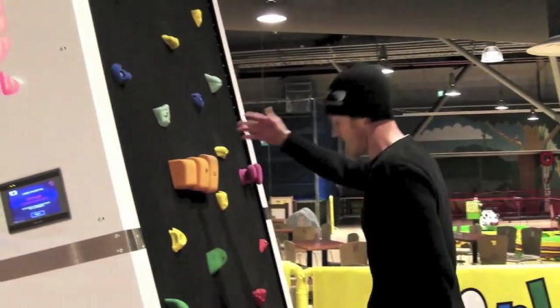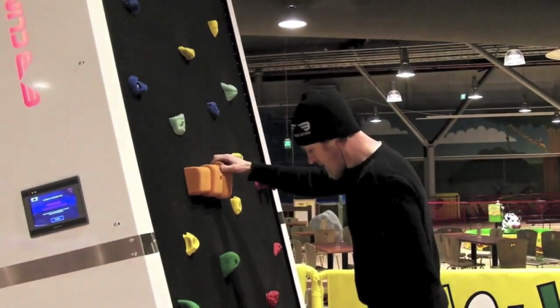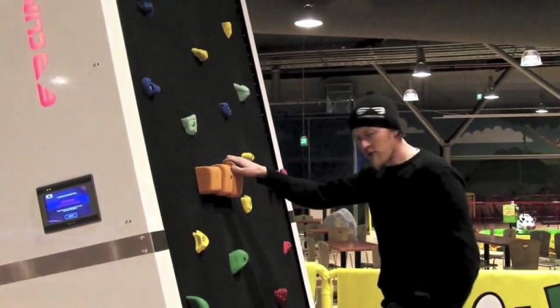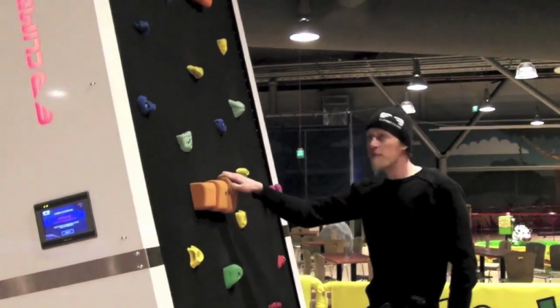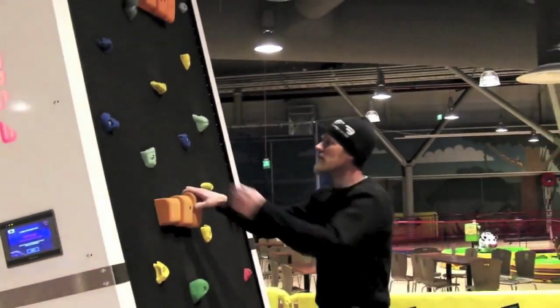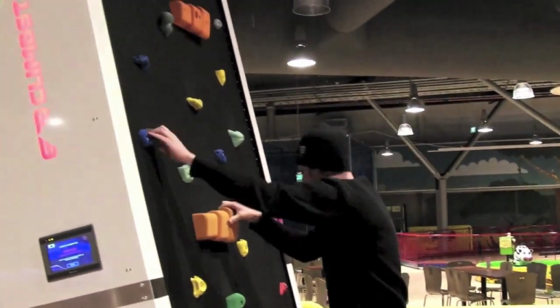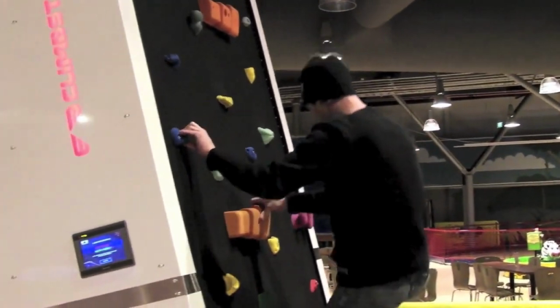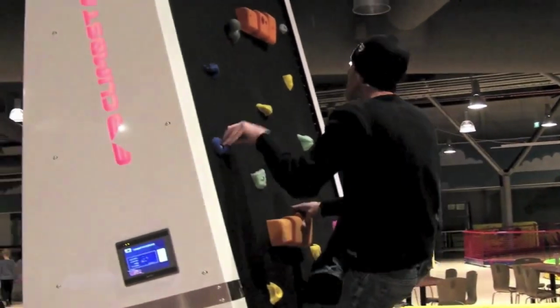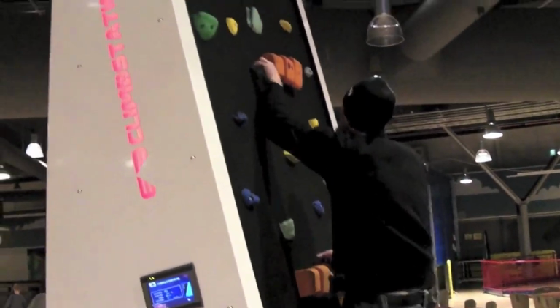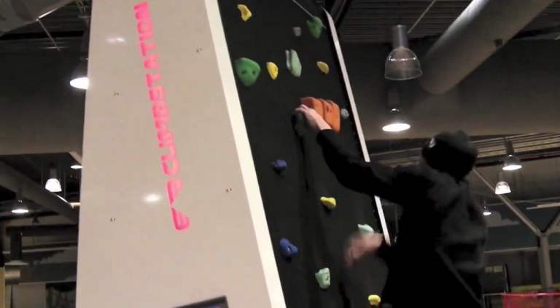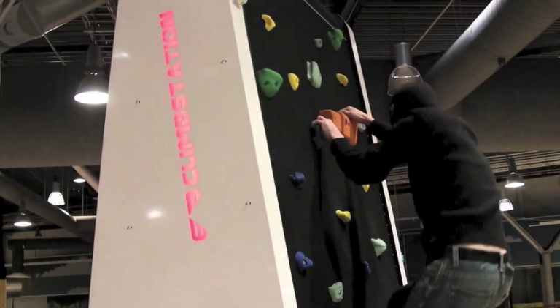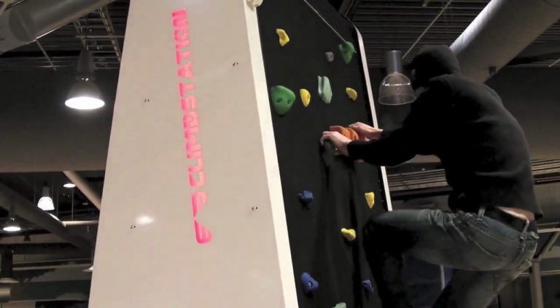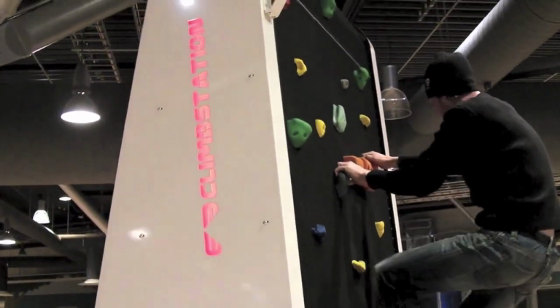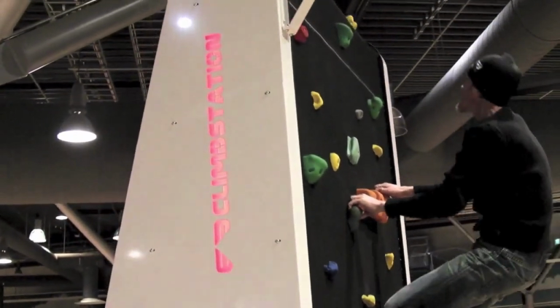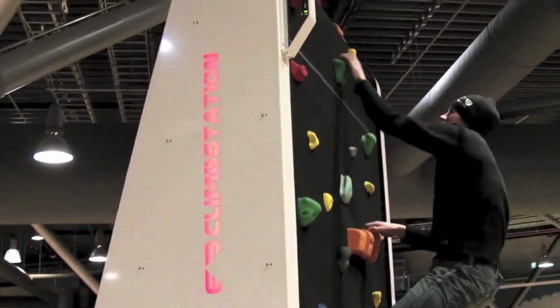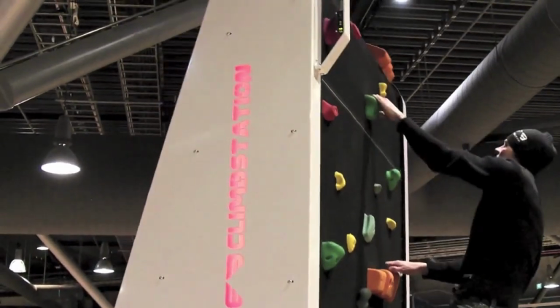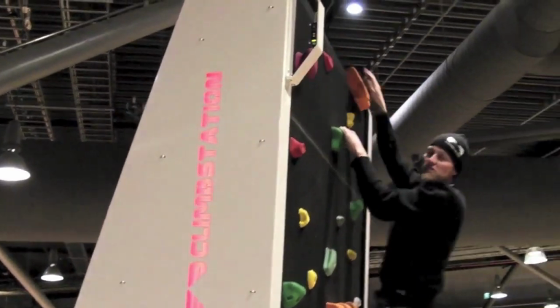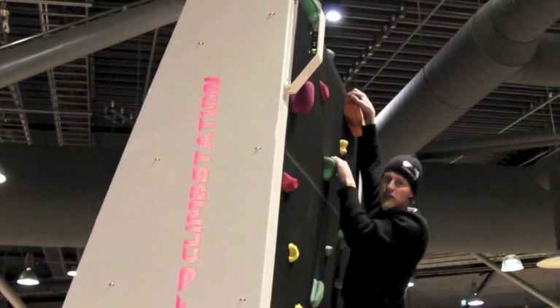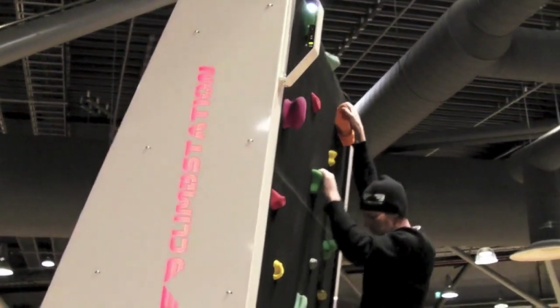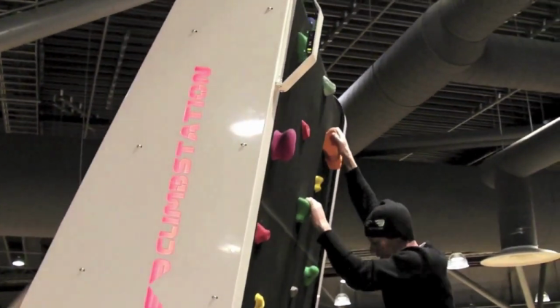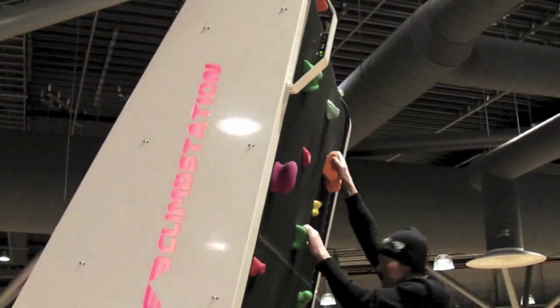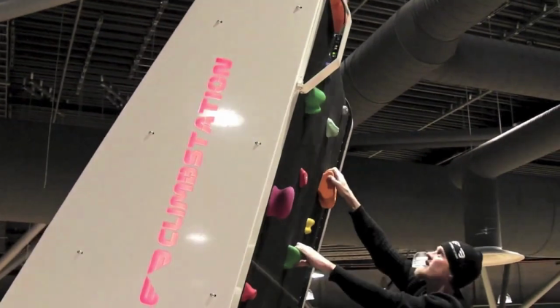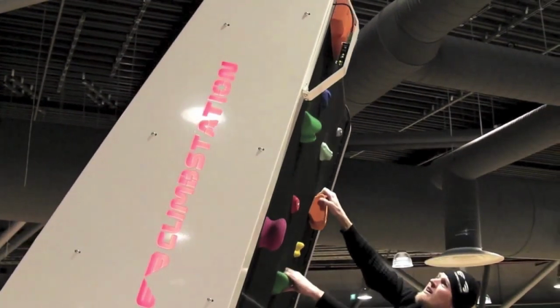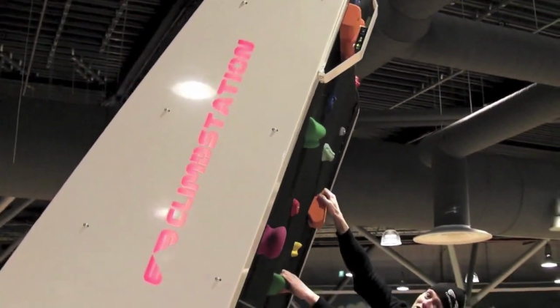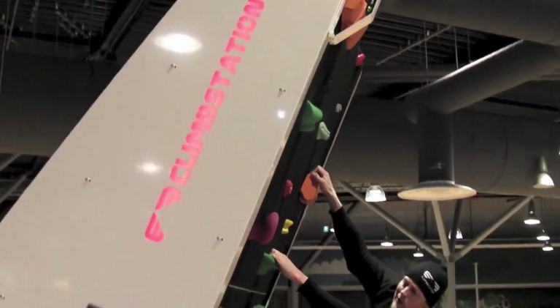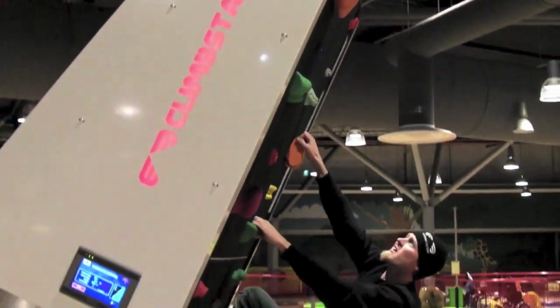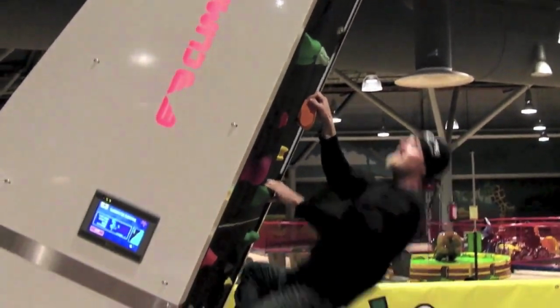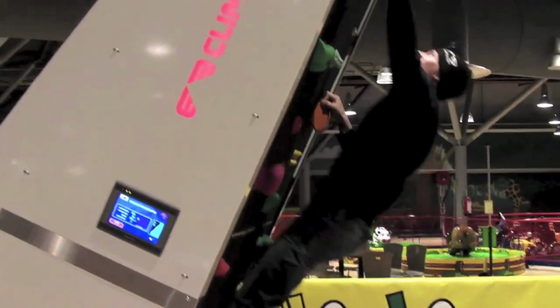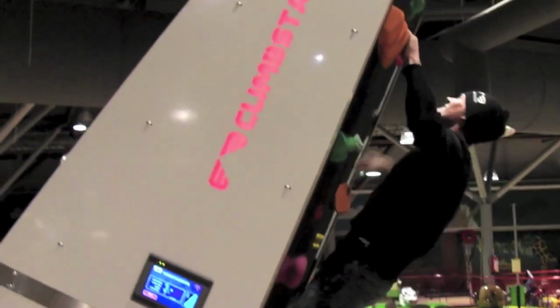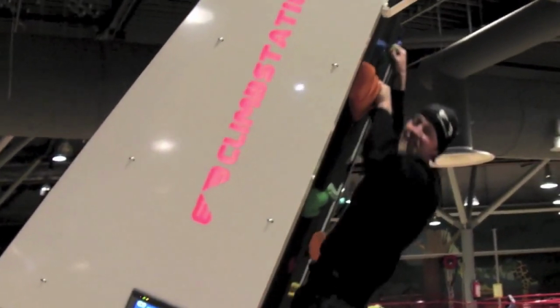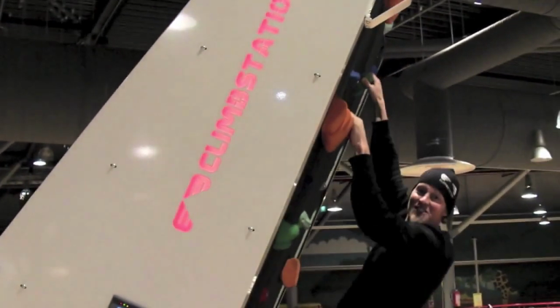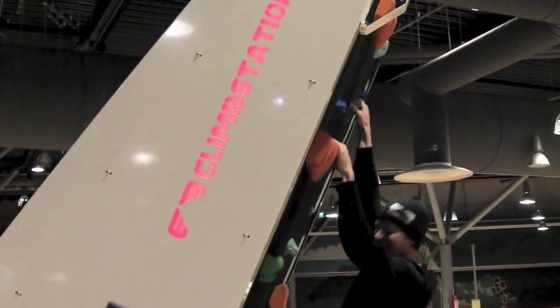Climb, back to the wall, start climbing. And as you can see, quickly the wall gives you a little better challenge. Now this is really climb.